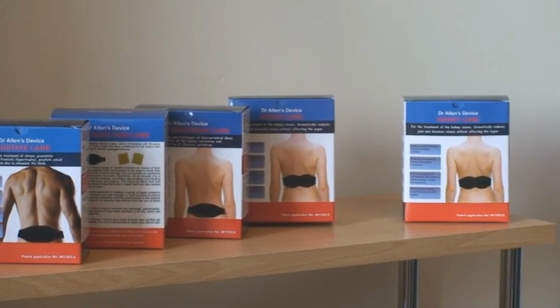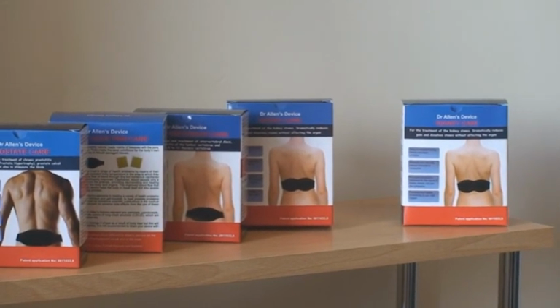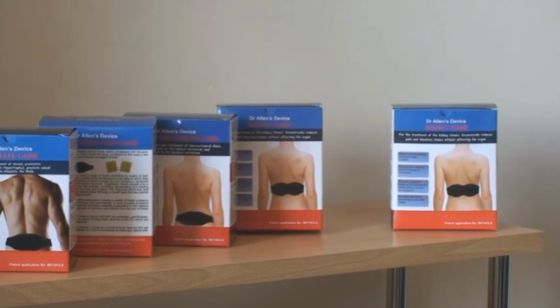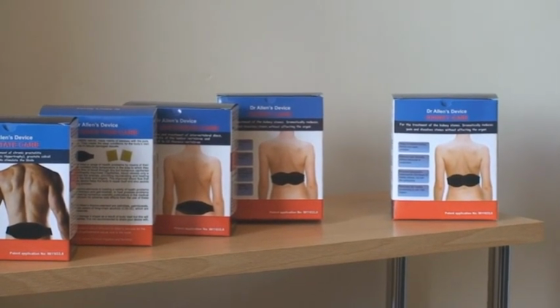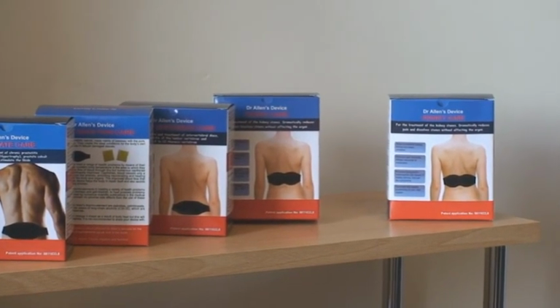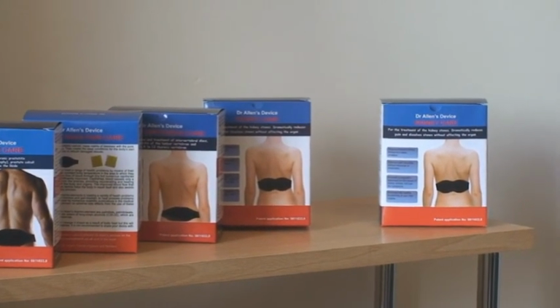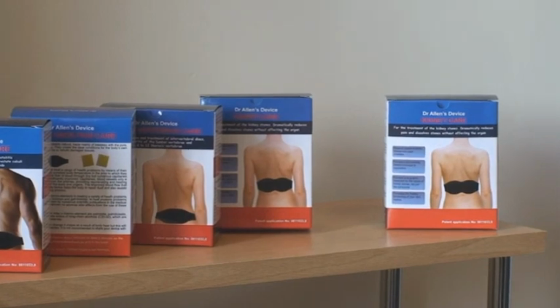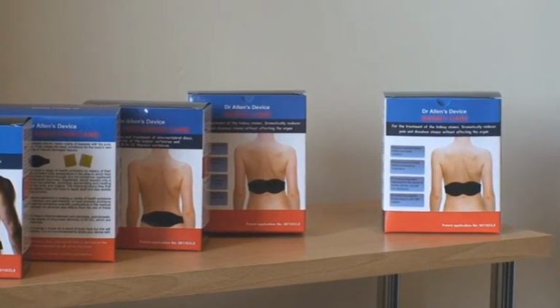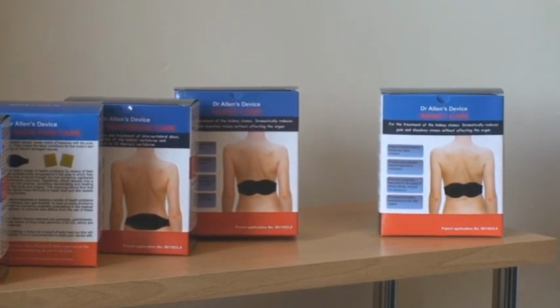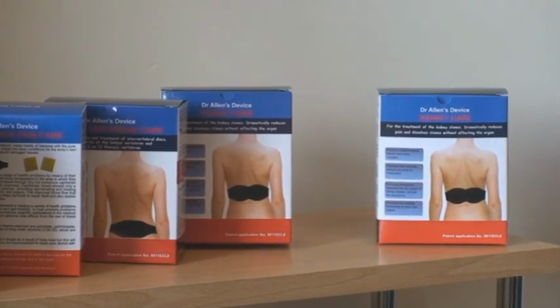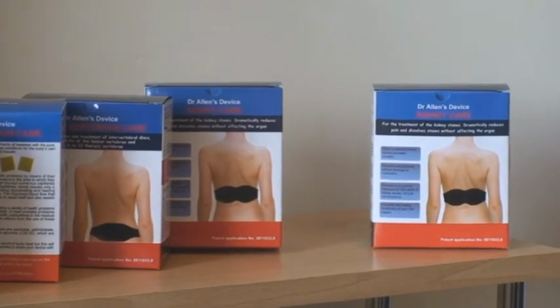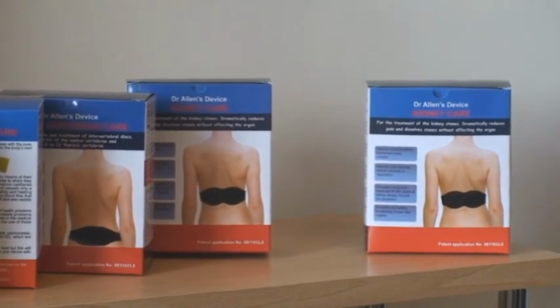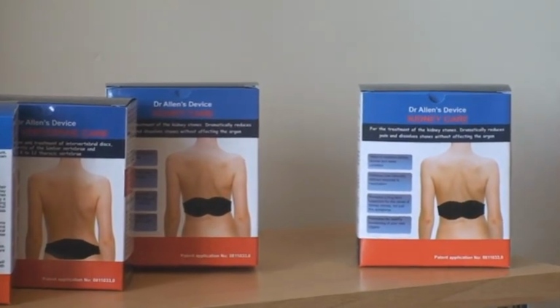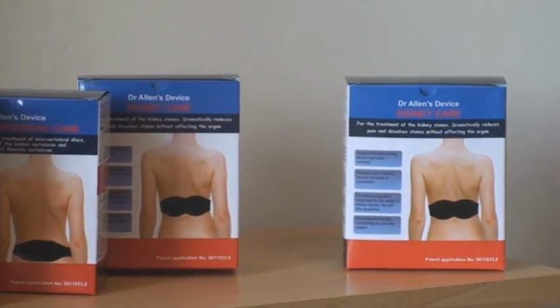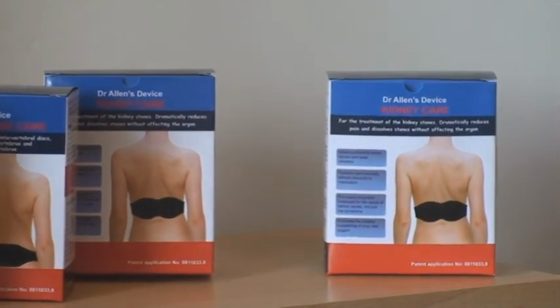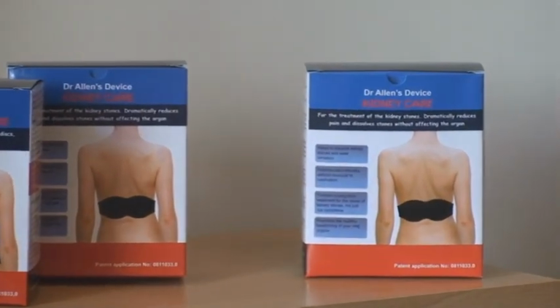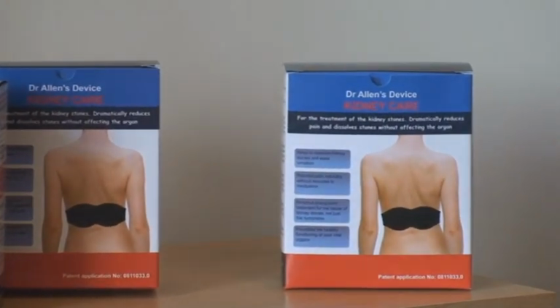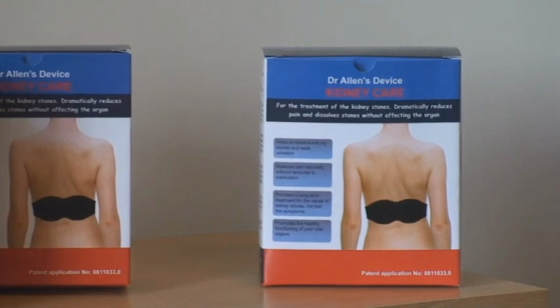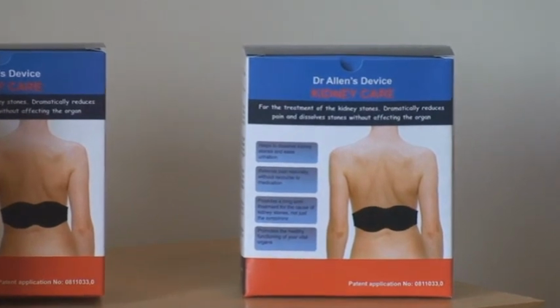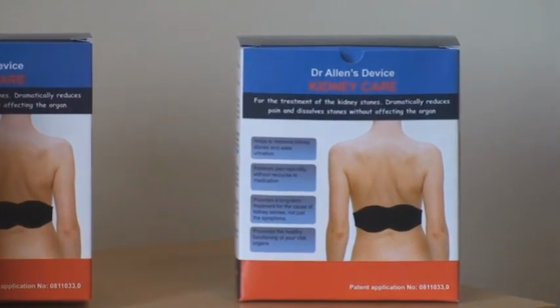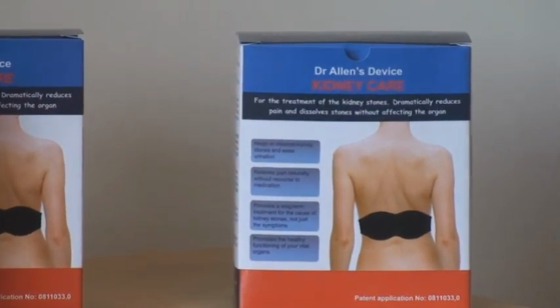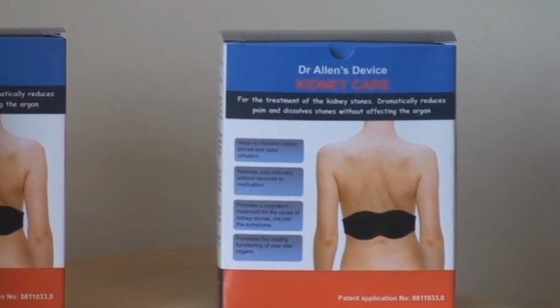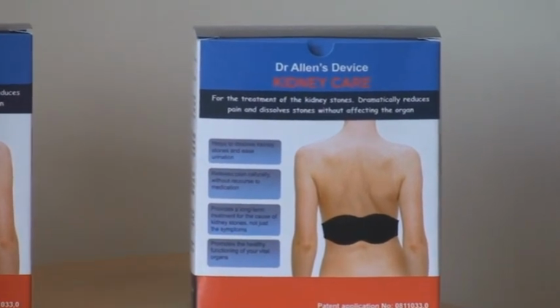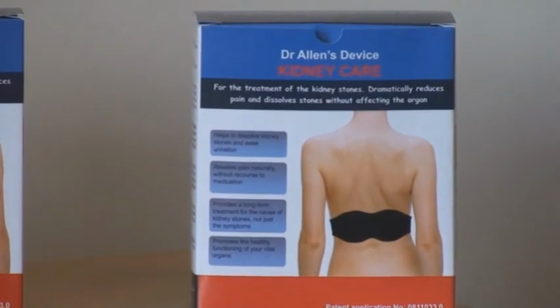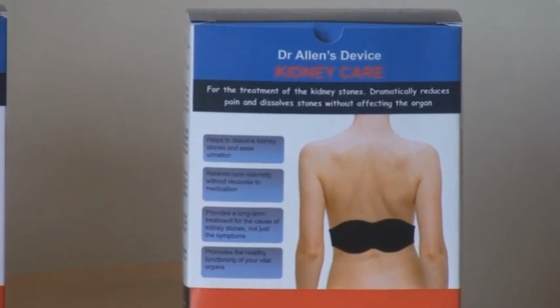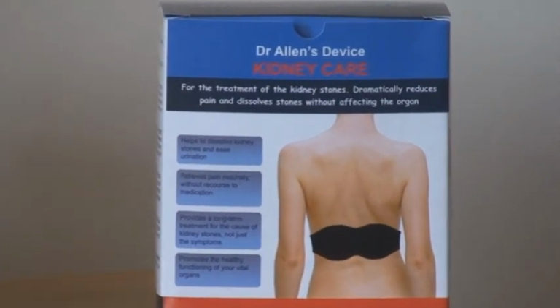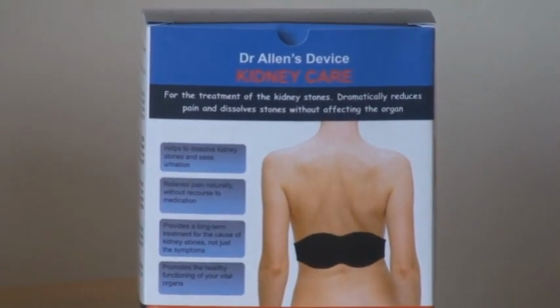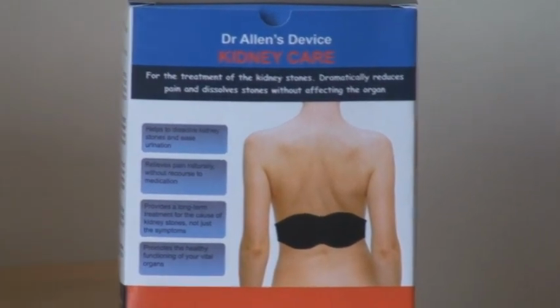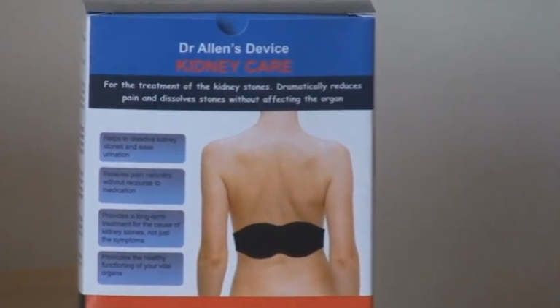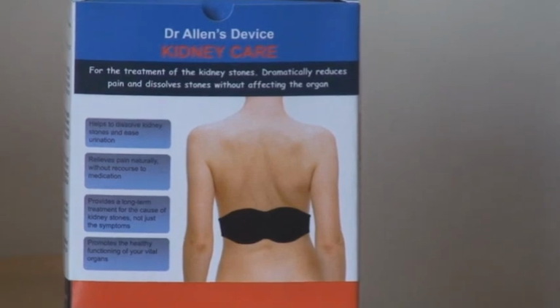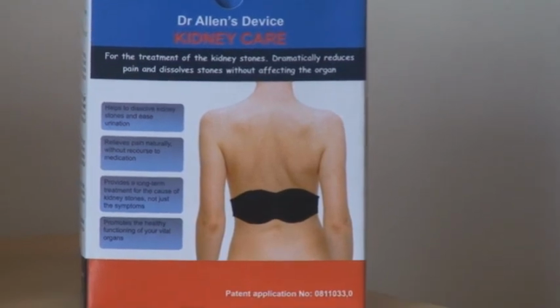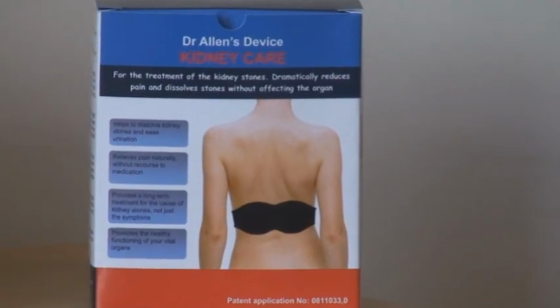Do you have kidney stones? Dissolve your kidney stones right now, easily and painlessly. Dr. Allen's device for kidney care is the only natural treatment that dissolves kidney stones completely.